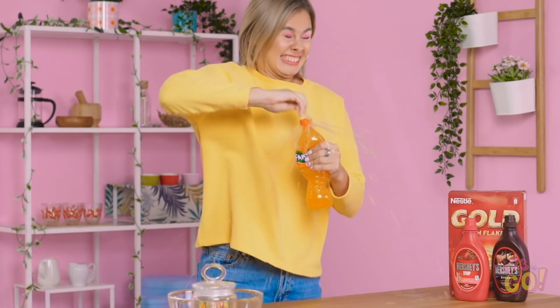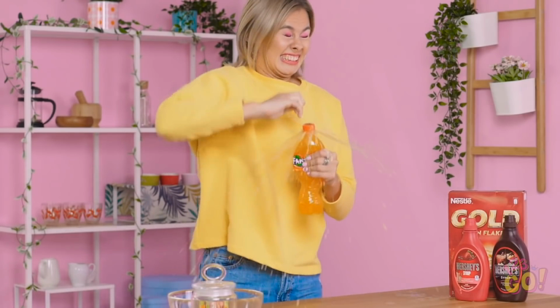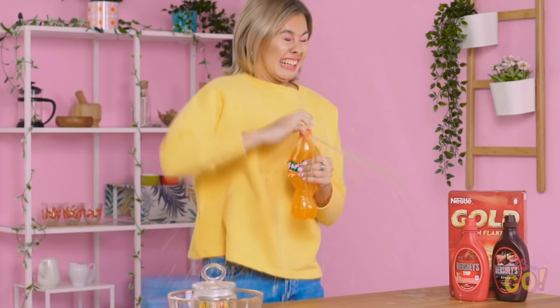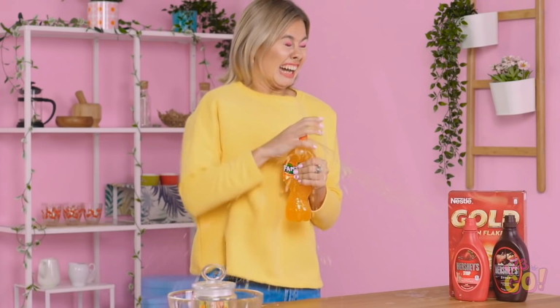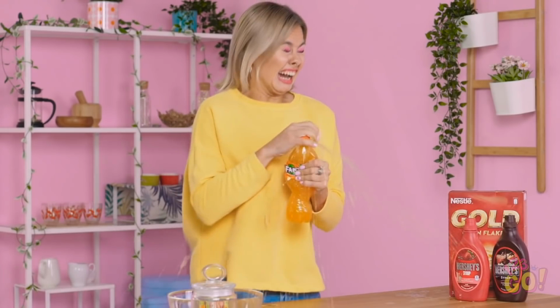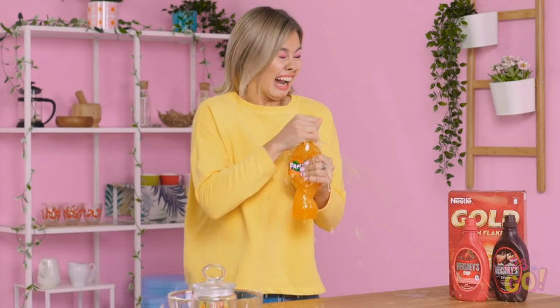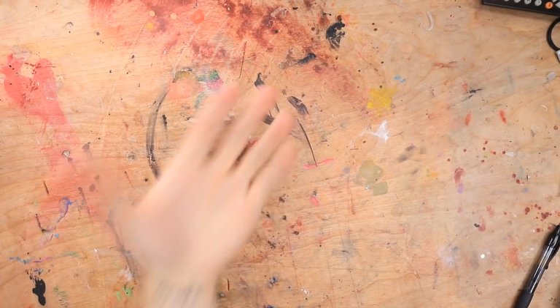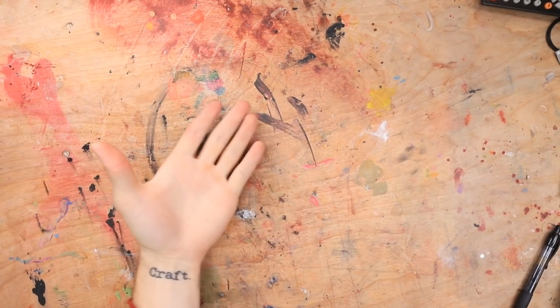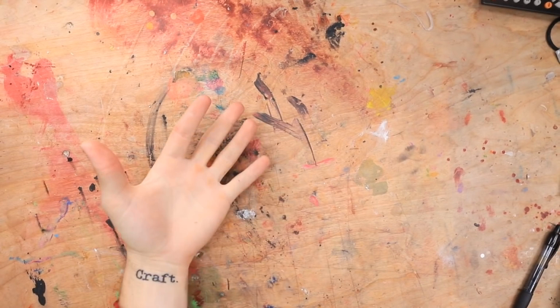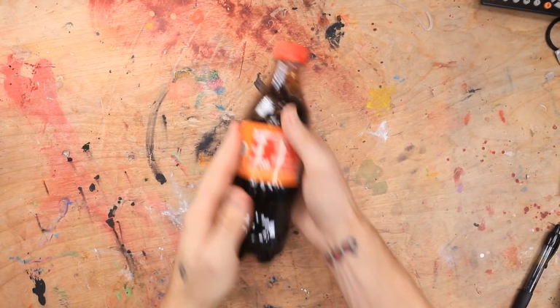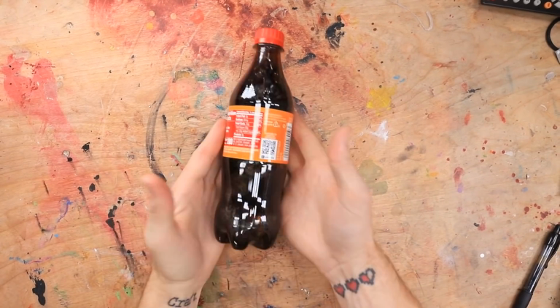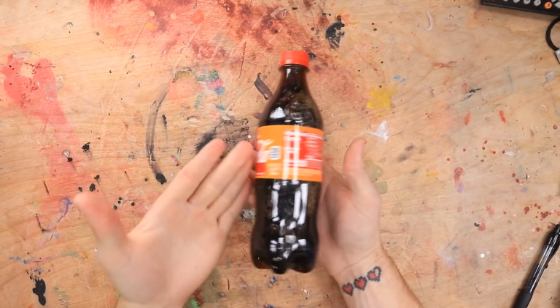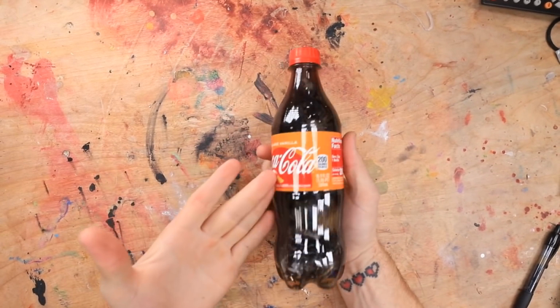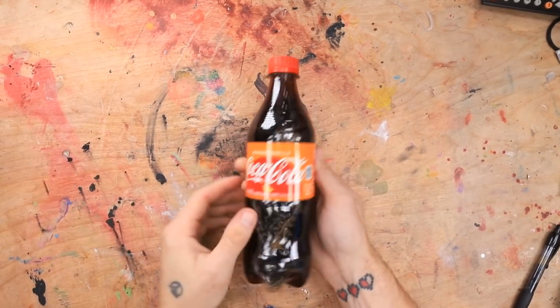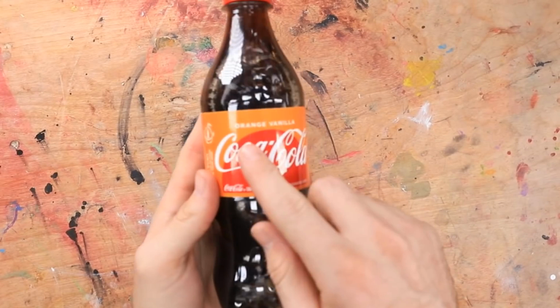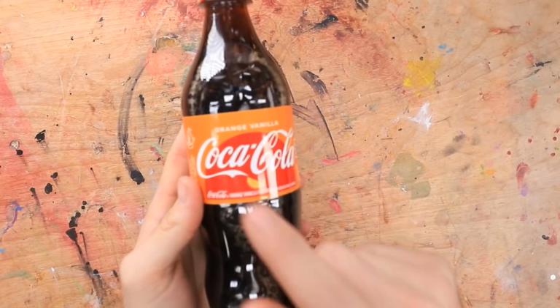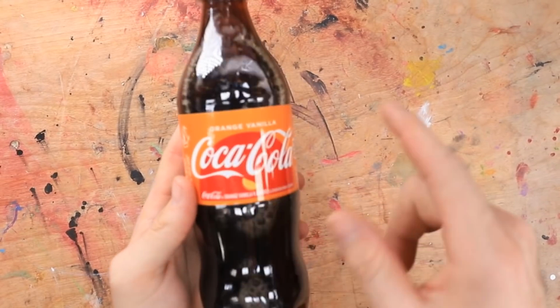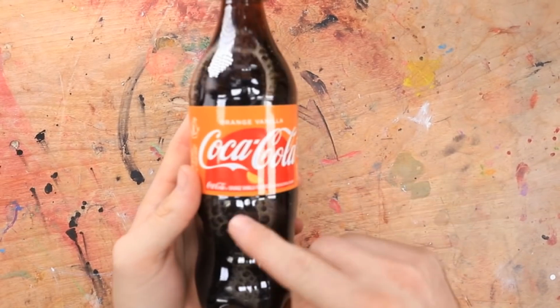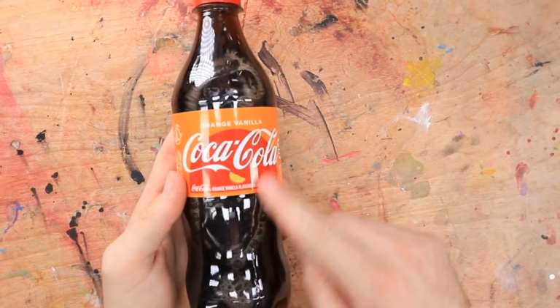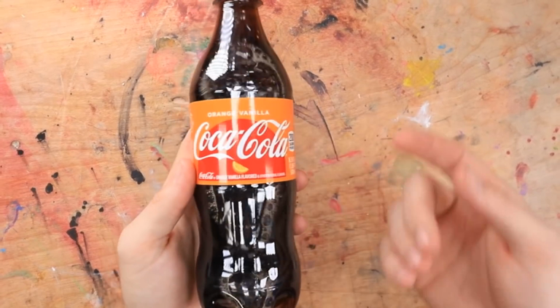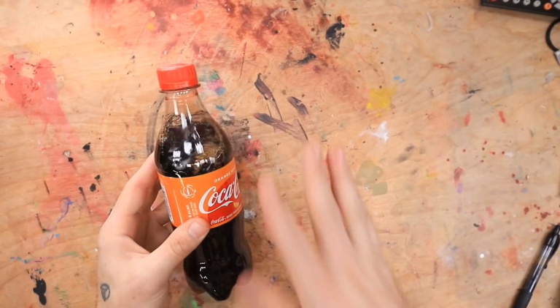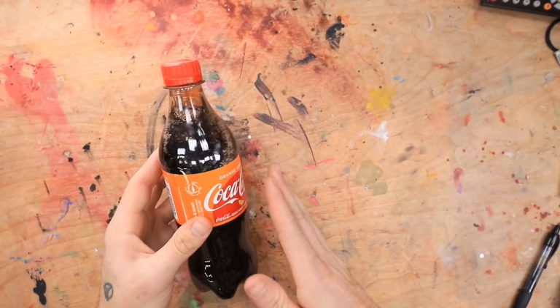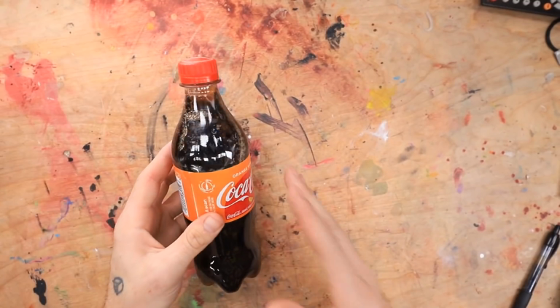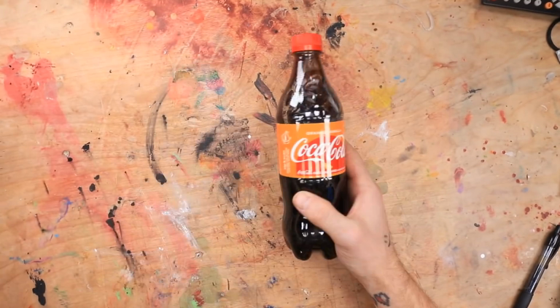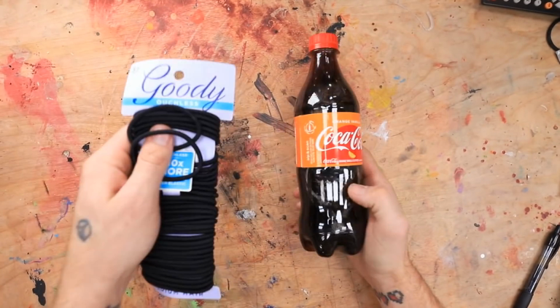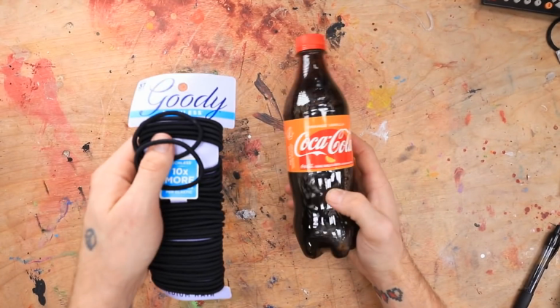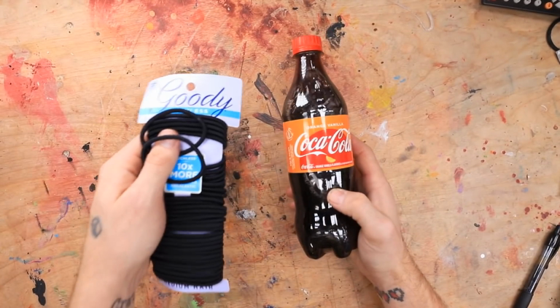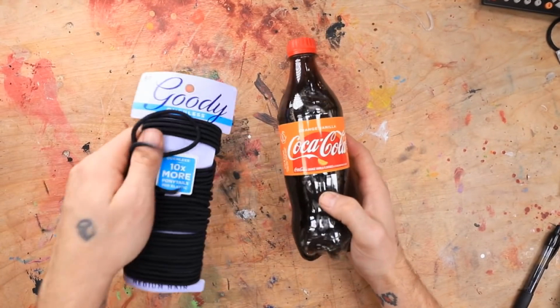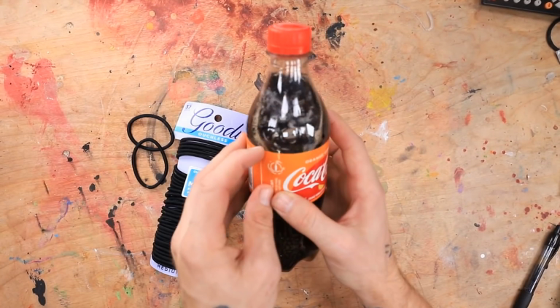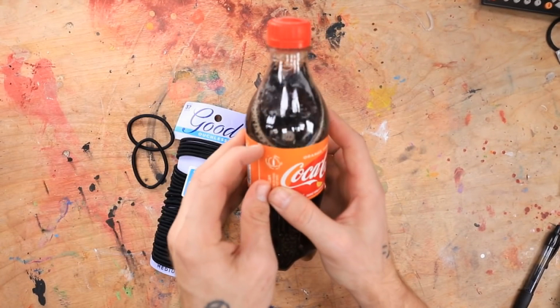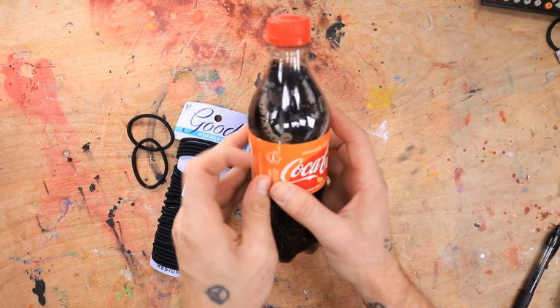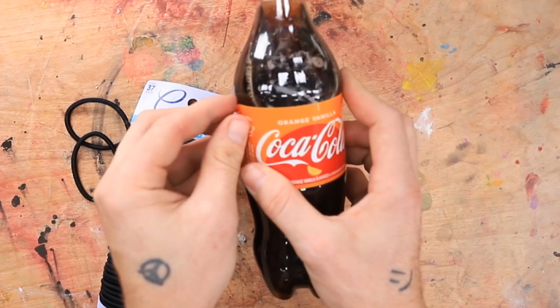That thing is ready to explode. Okay guys, so here's our soda bottle. We got some orange vanilla Coca-Cola. Not sponsored by the way. Here are our hair ties. But first we need to take the label off.